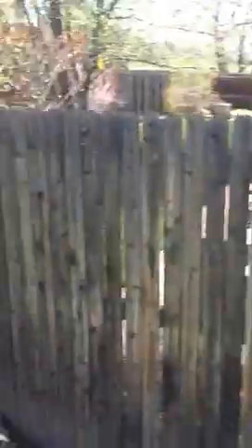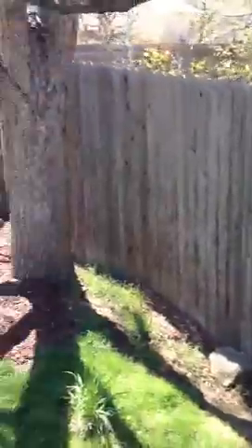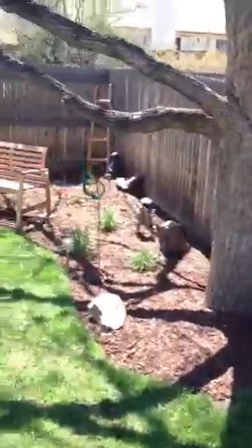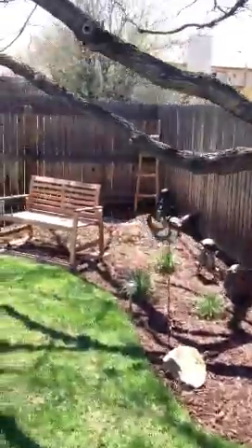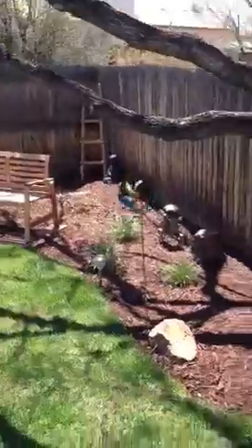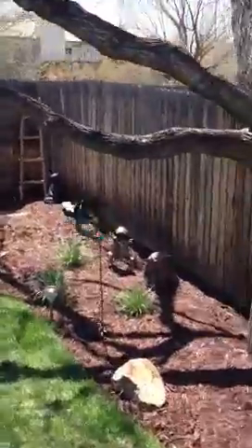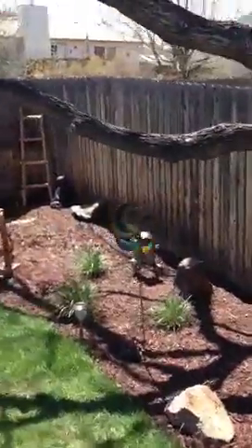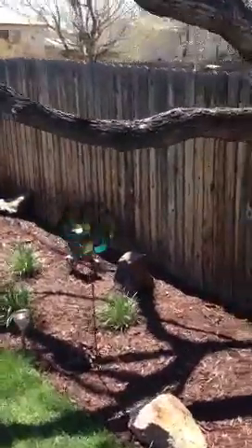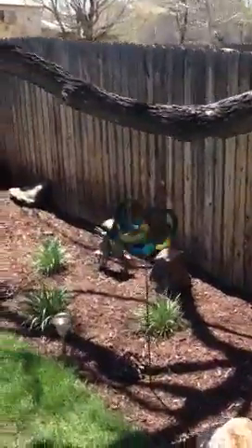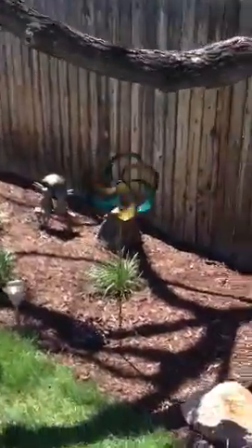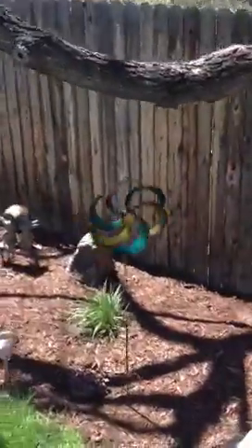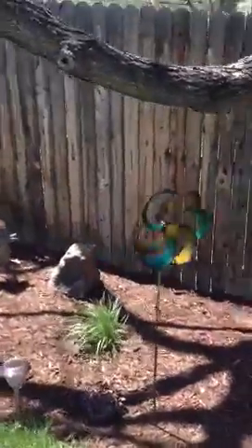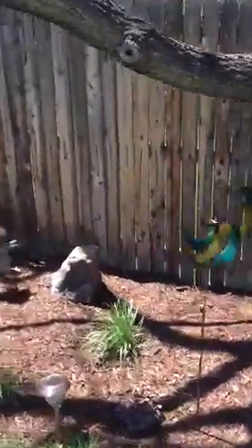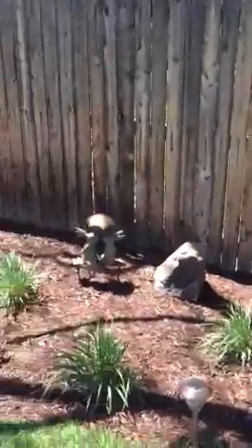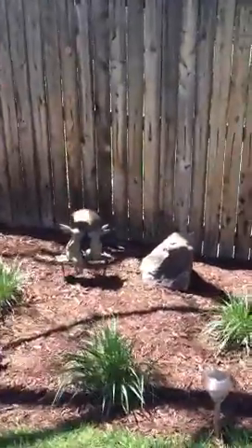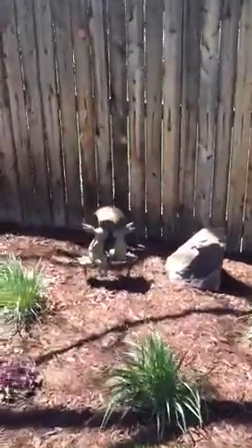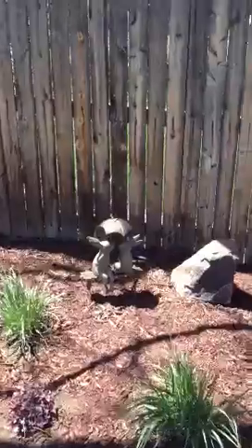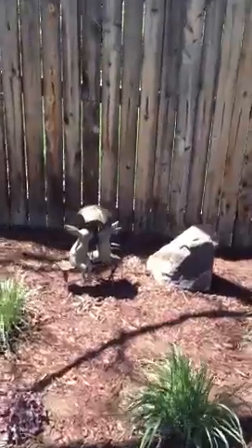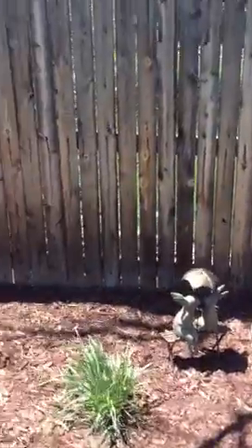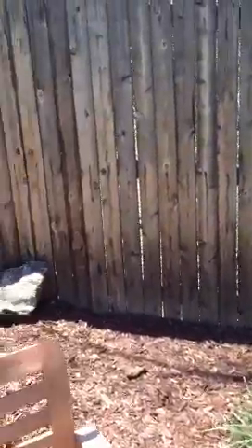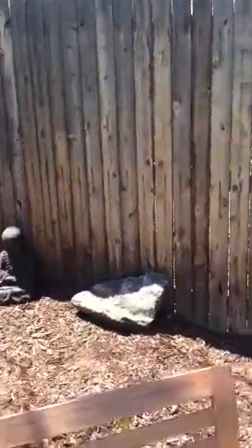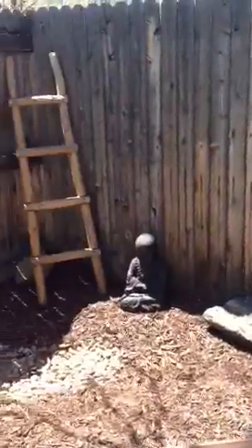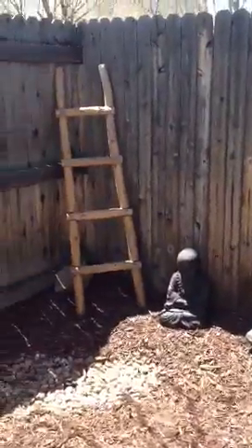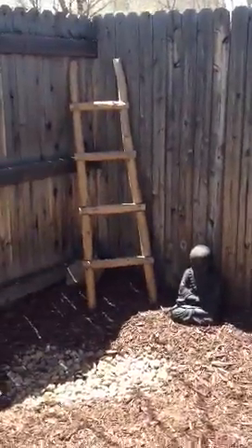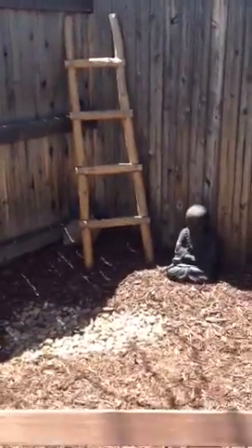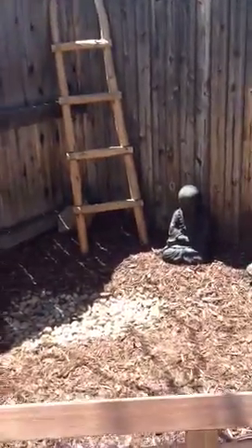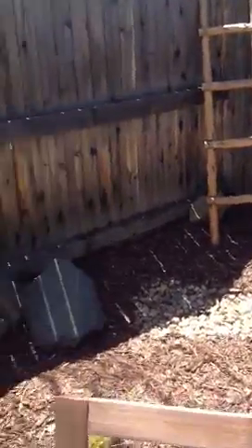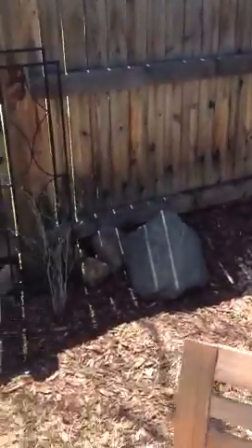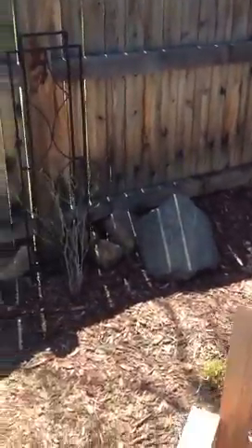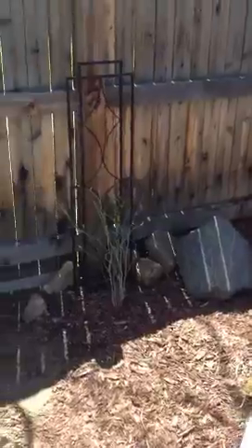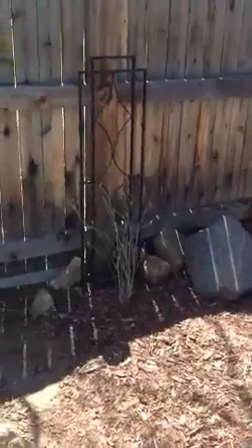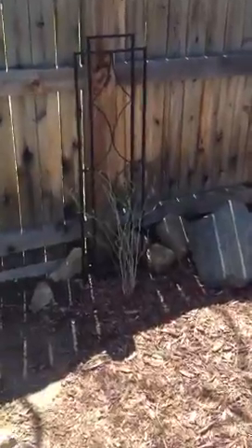And then over here this corner is all mulched and done. Got all the weeds out. Added our little bunny statue. And then we put Buddha on the corner and our ladder from New Mexico.